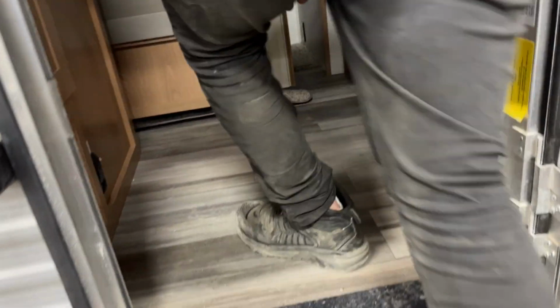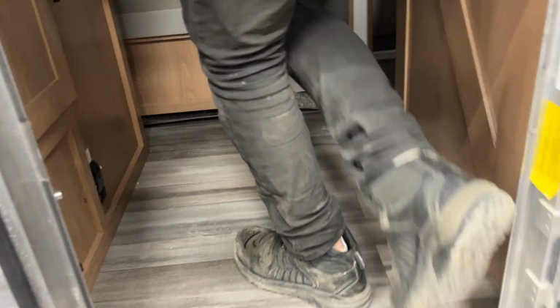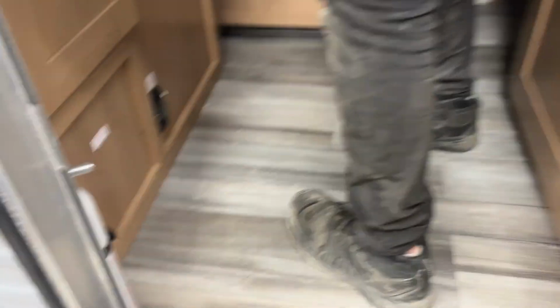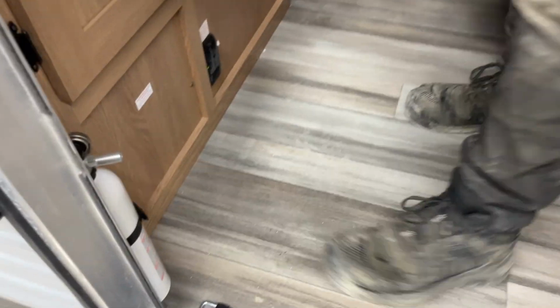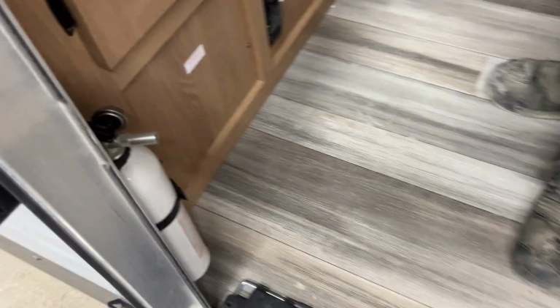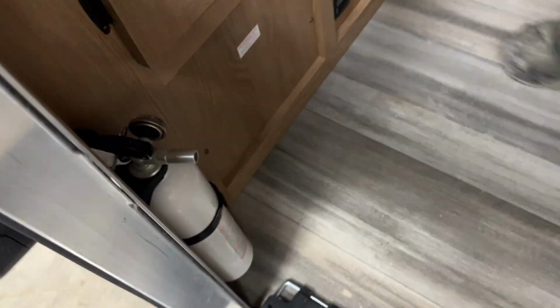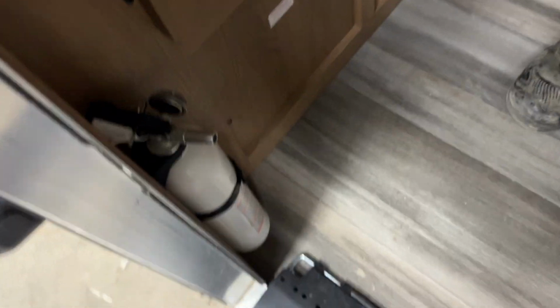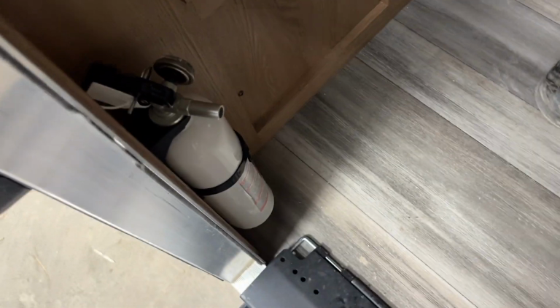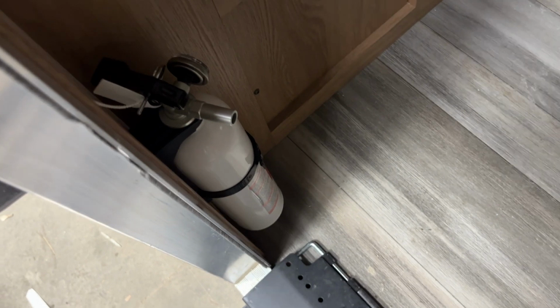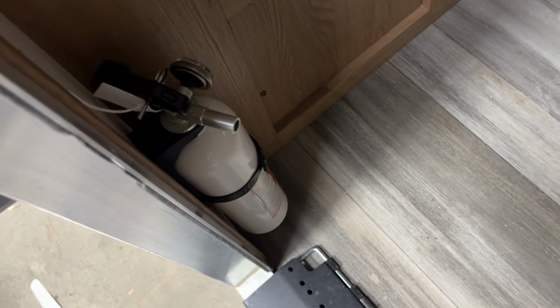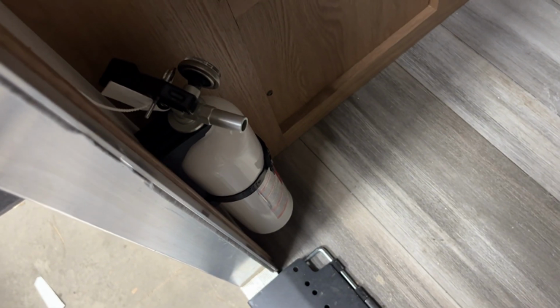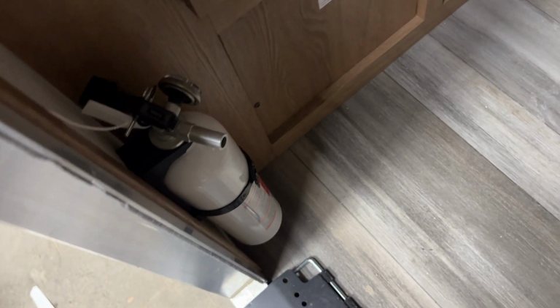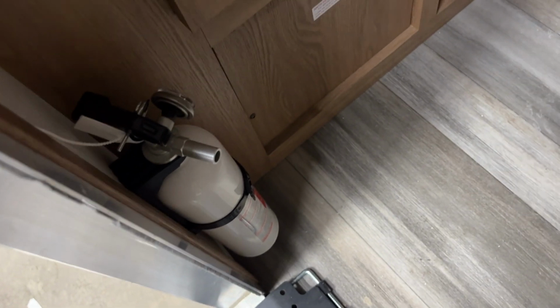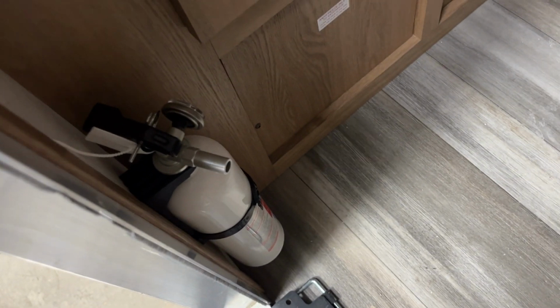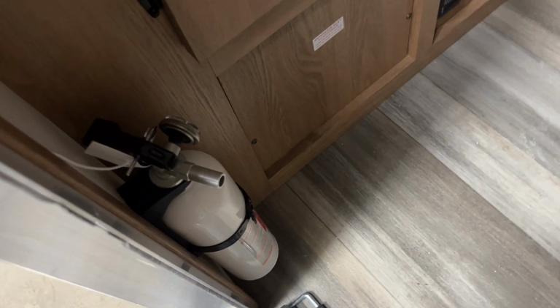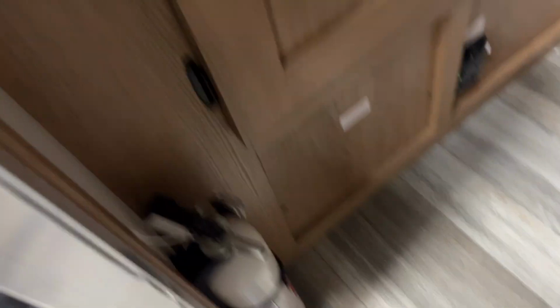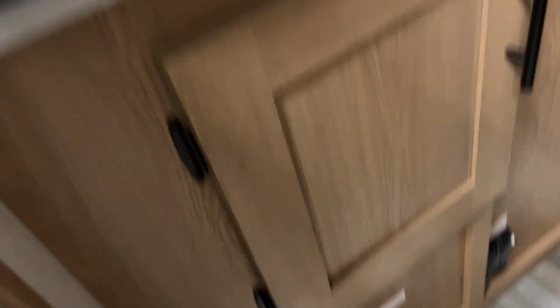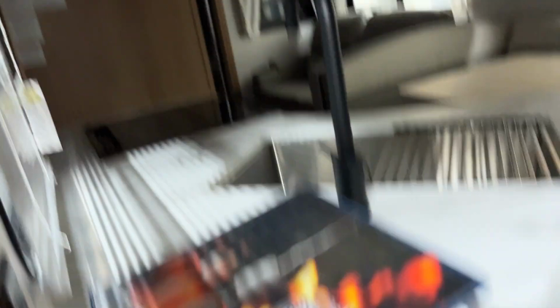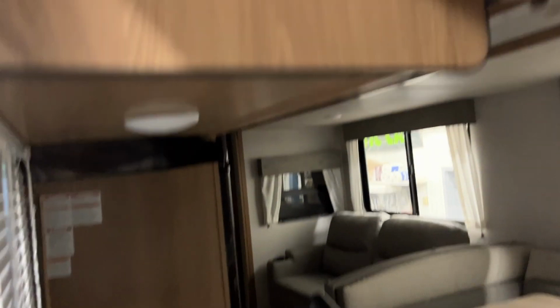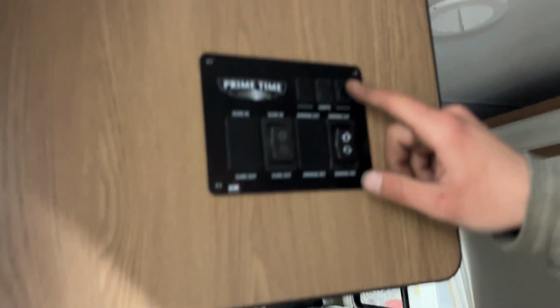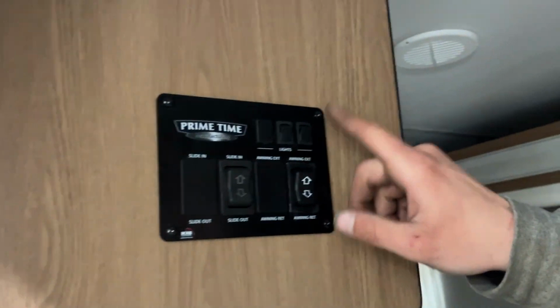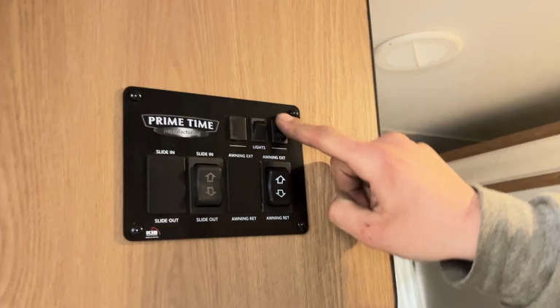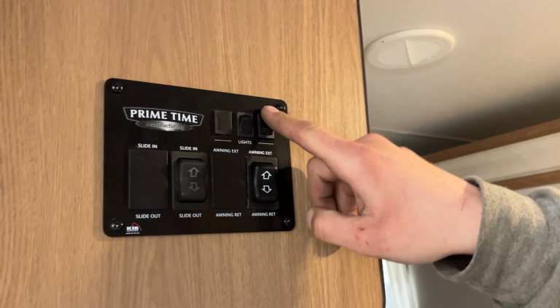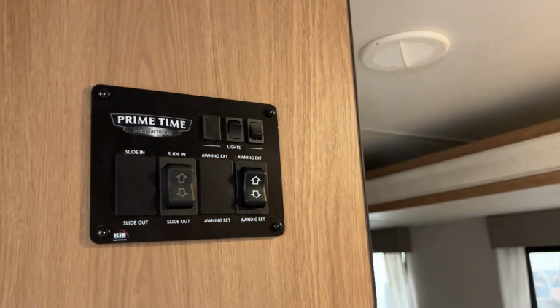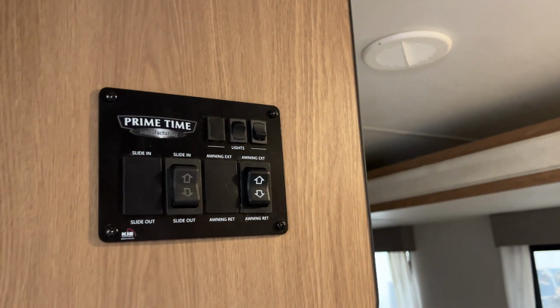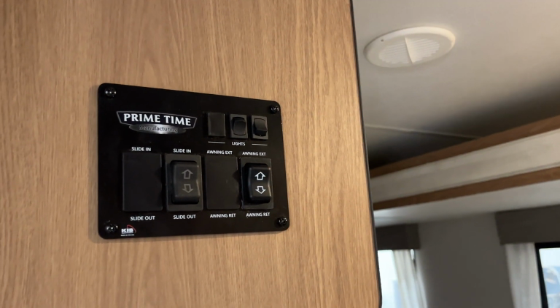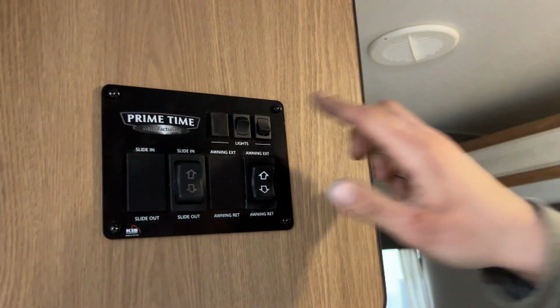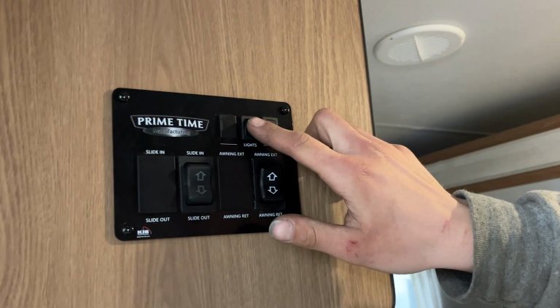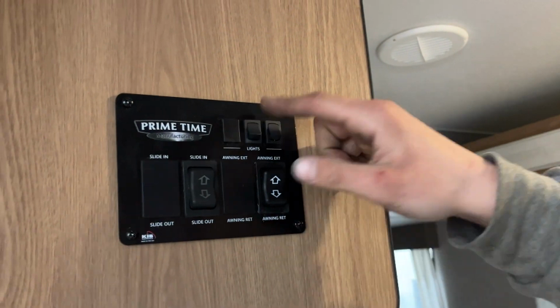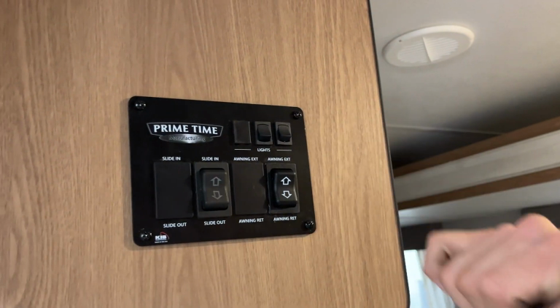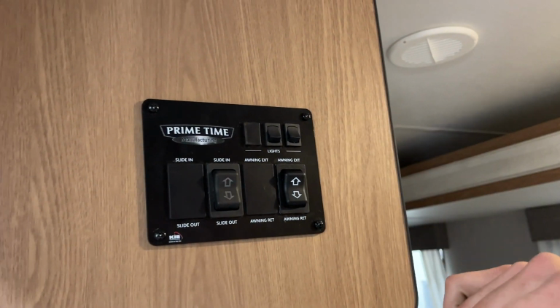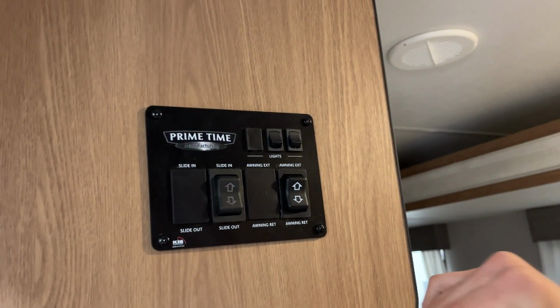As we come inside, first things first on the left here, you get your fire extinguisher — that's standard. Pull the pin, point and shoot. Up the wall from there, you get your light switches. The one on the right does your interior light and entry light. The one on the left will do your awning light outside.